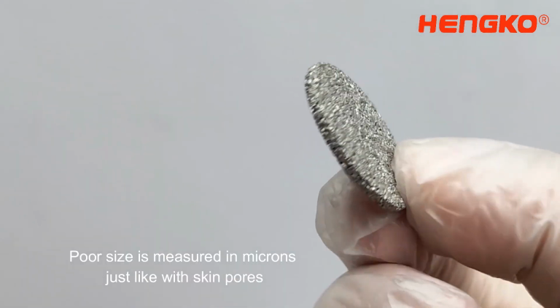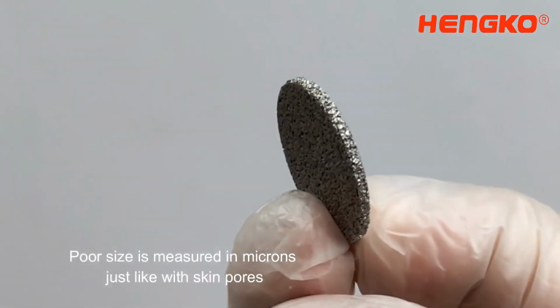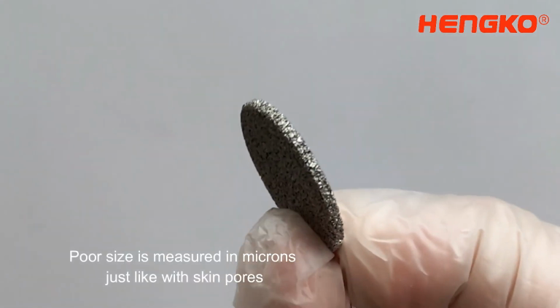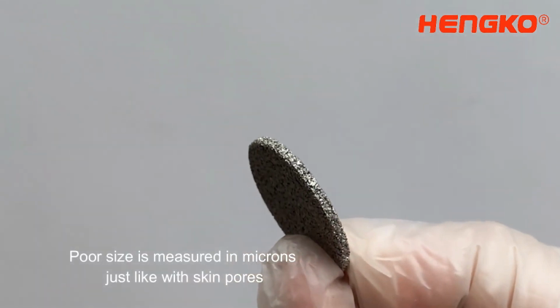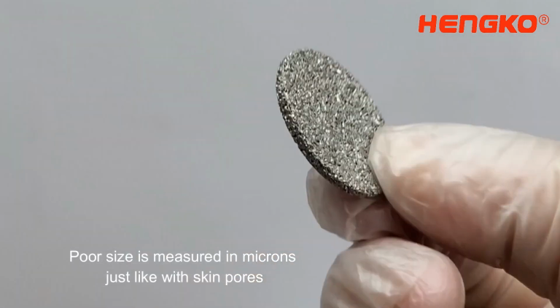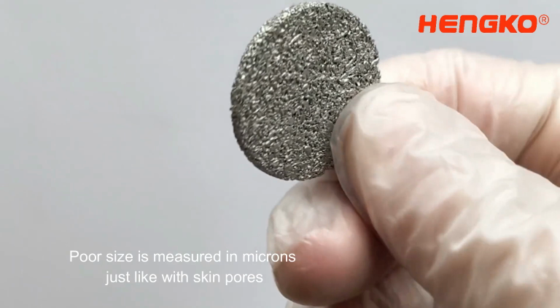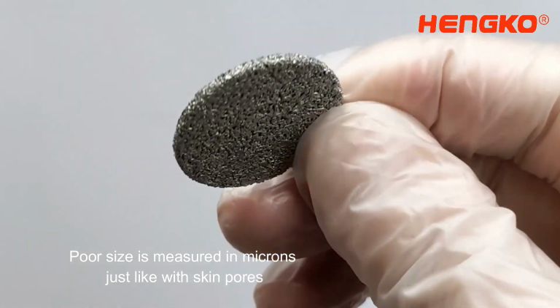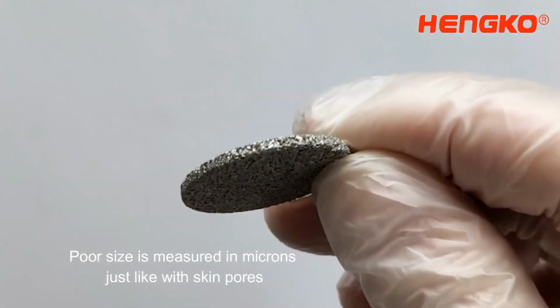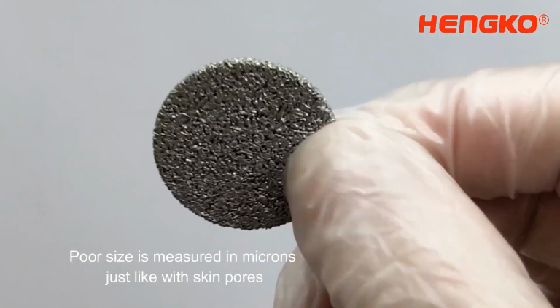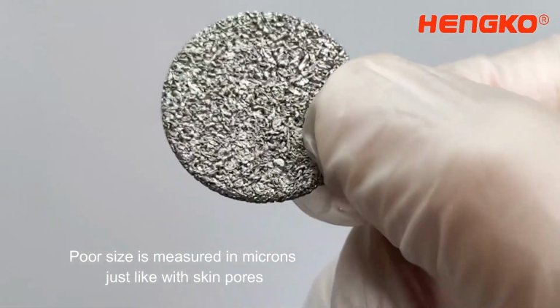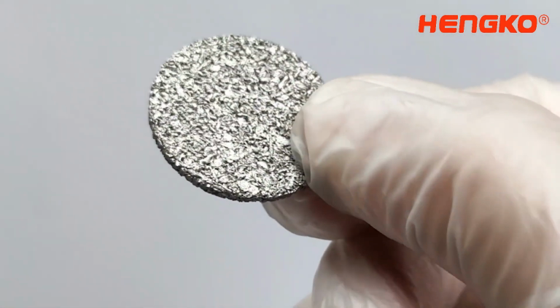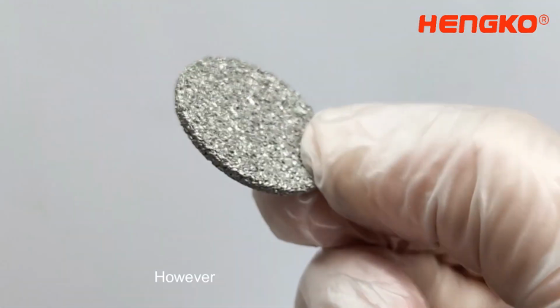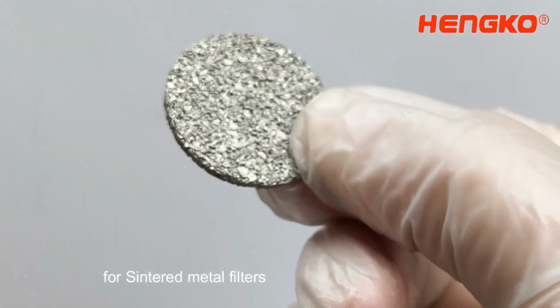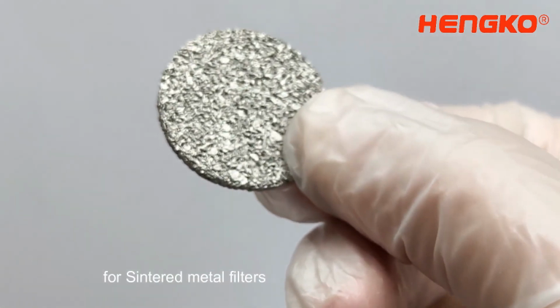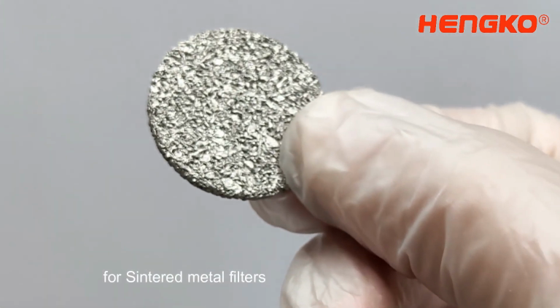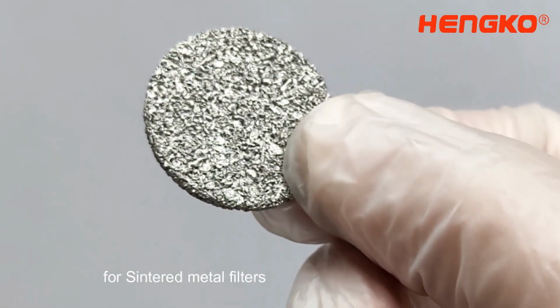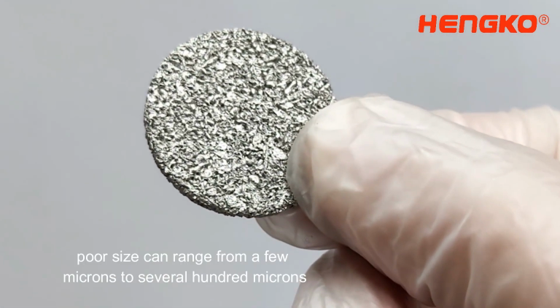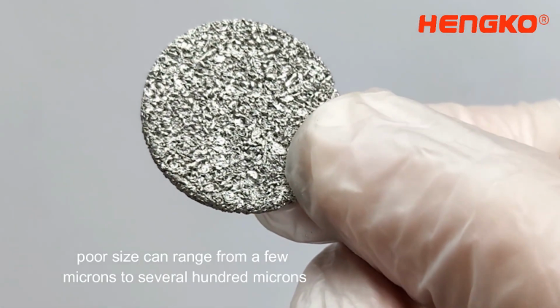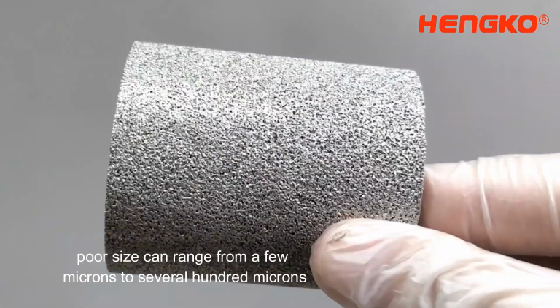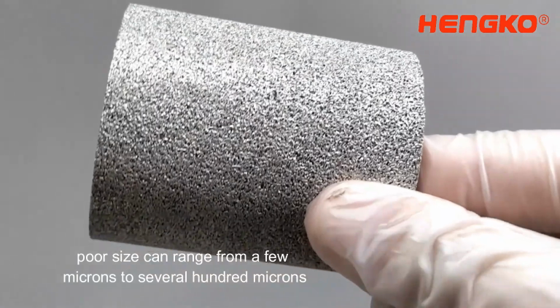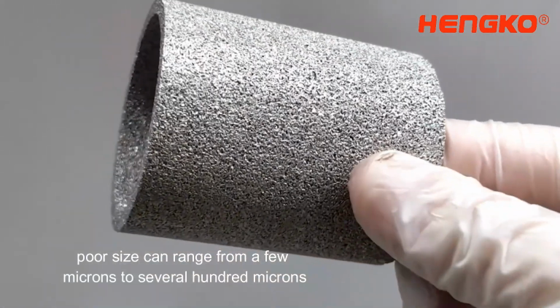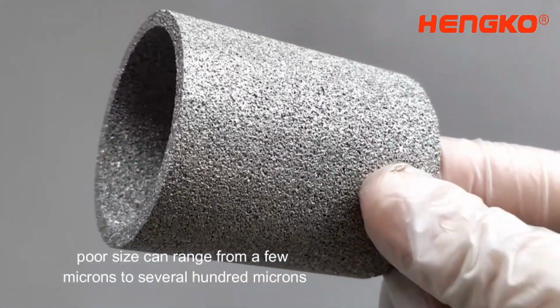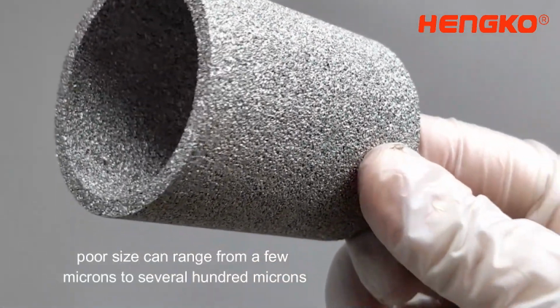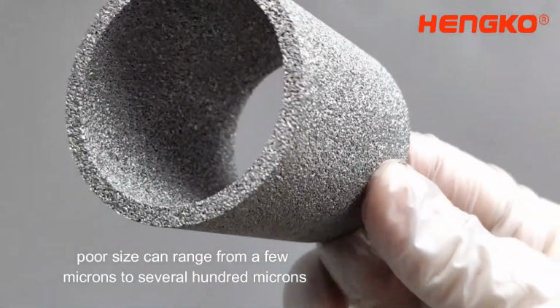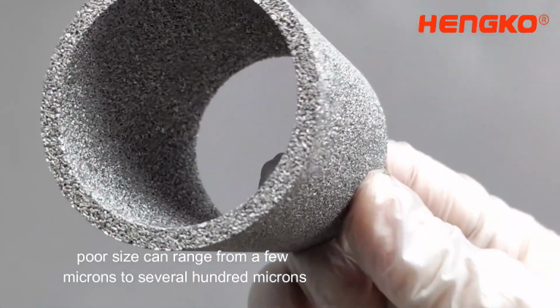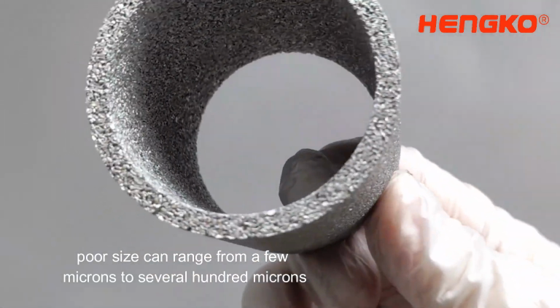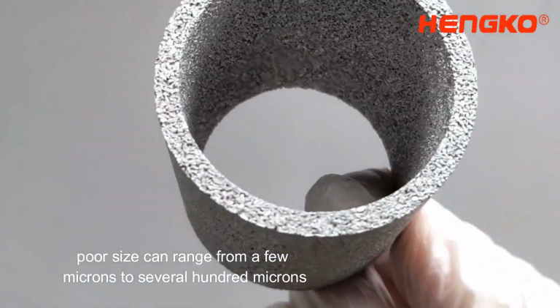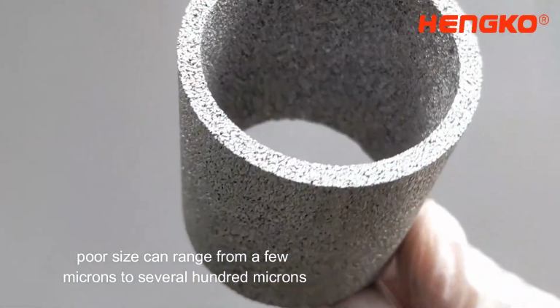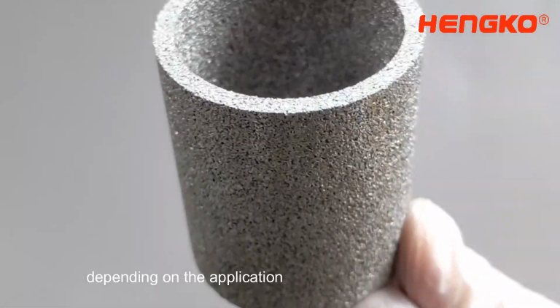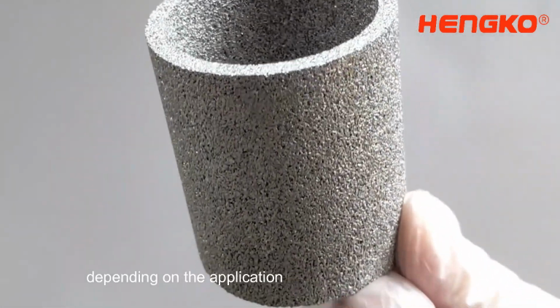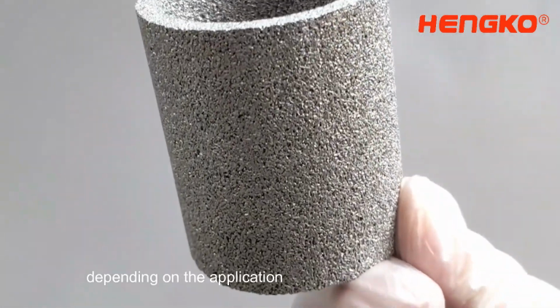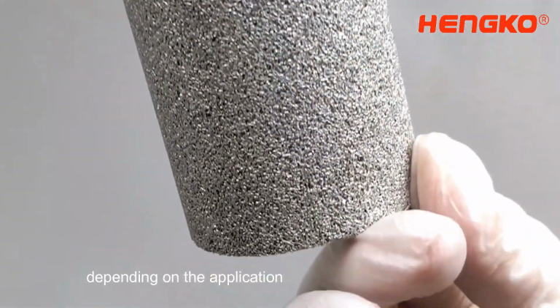Pore size is measured in microns, just like with skin pores. However, for sintered metal filters, pore size can range from a few microns to several hundred microns, depending on the application.